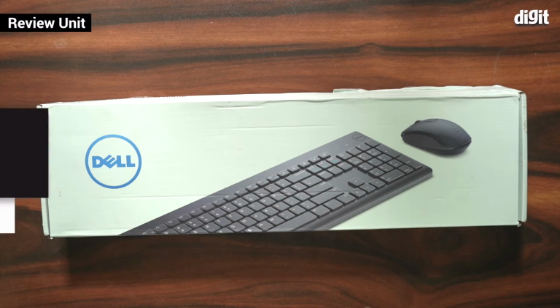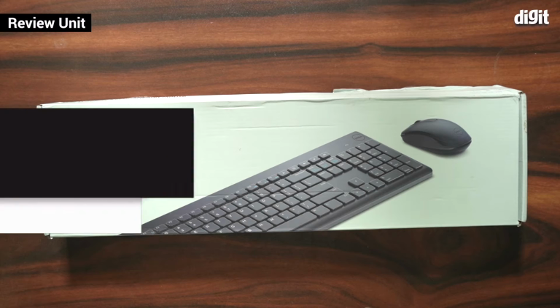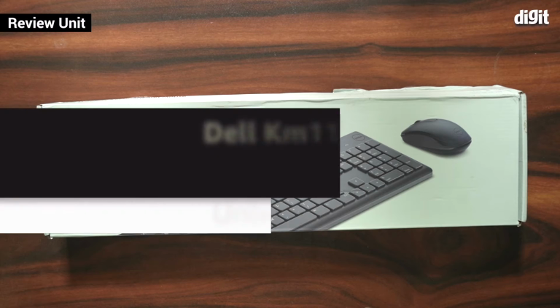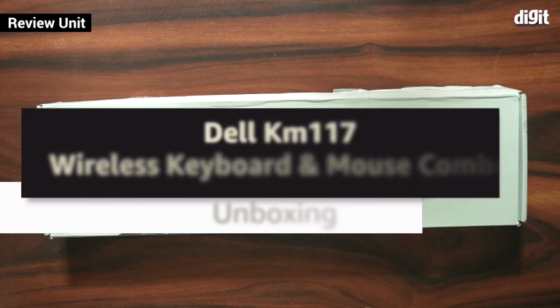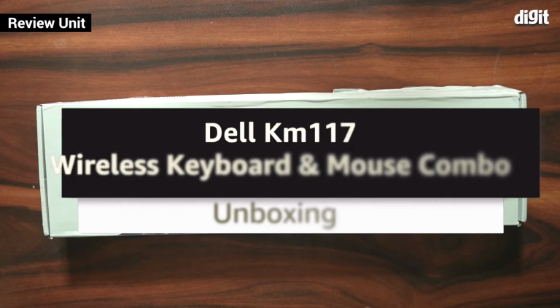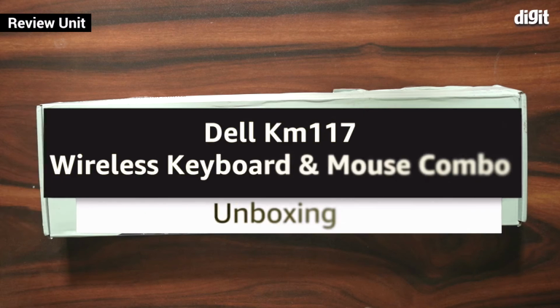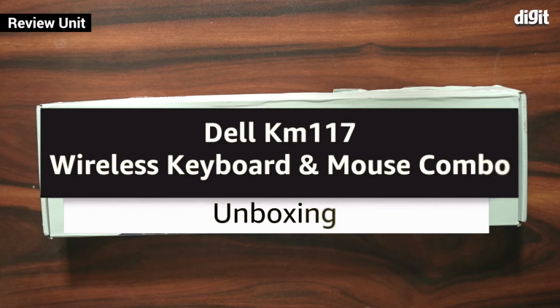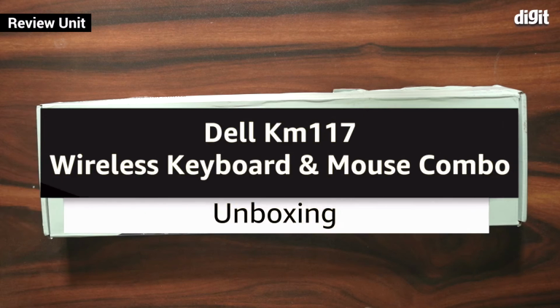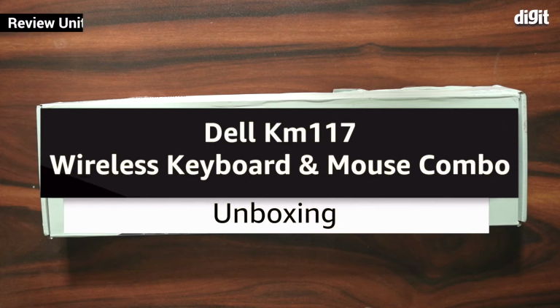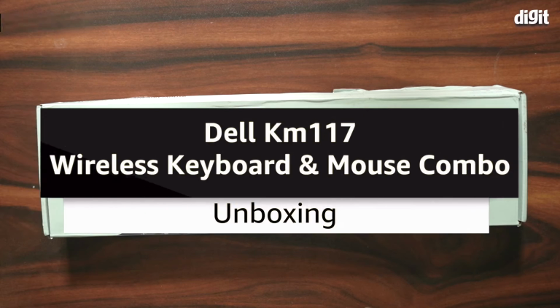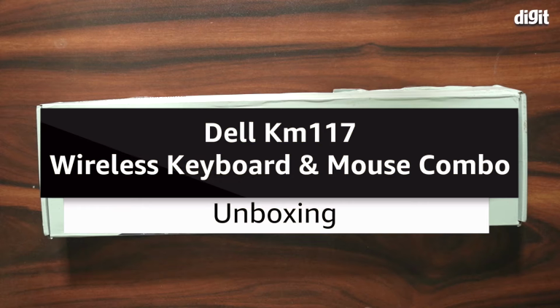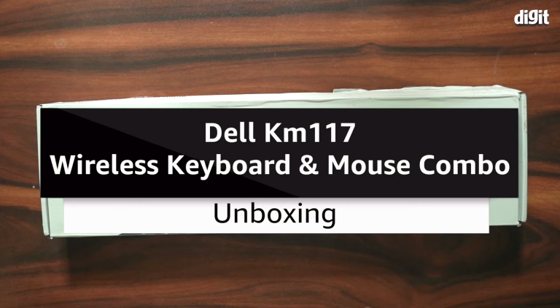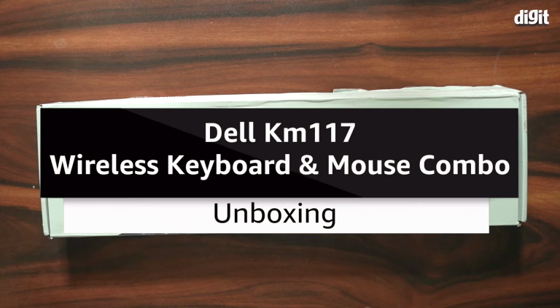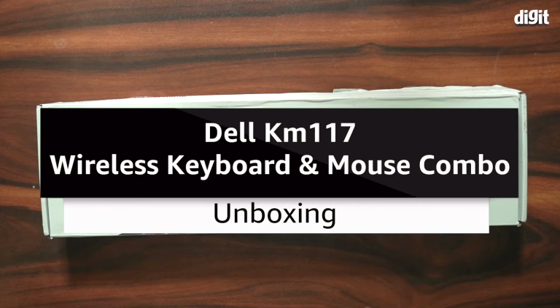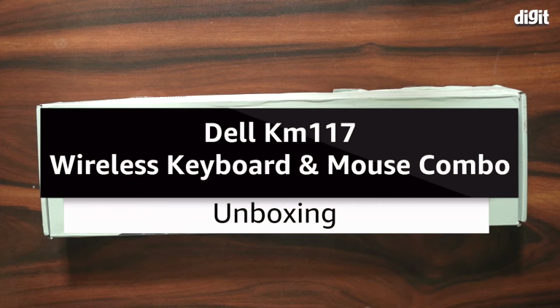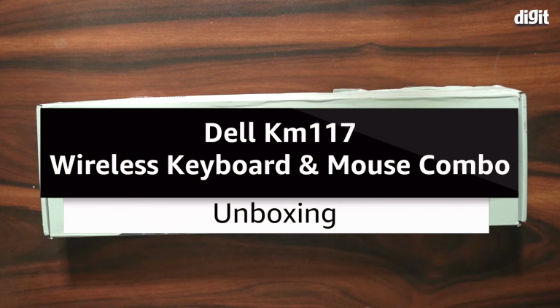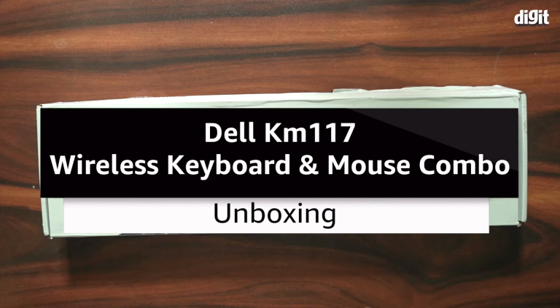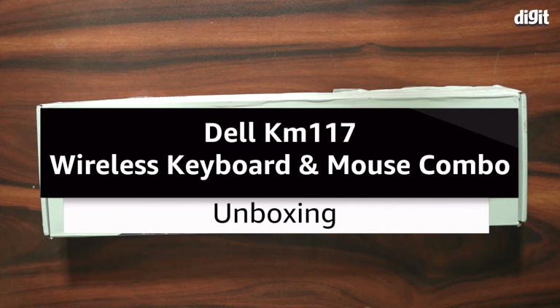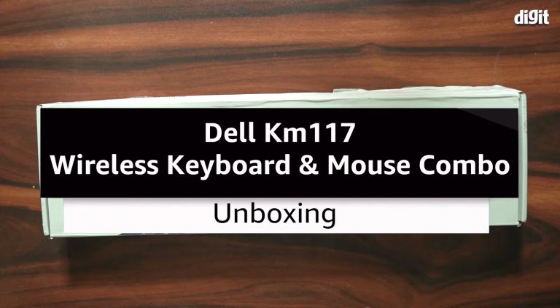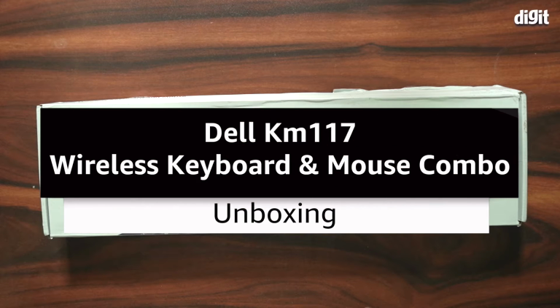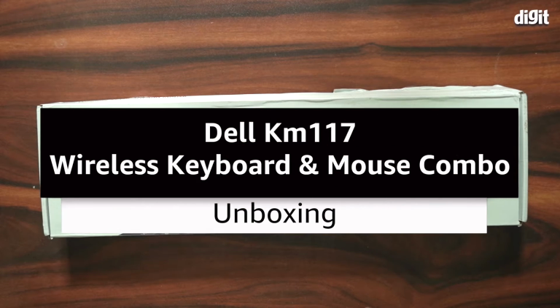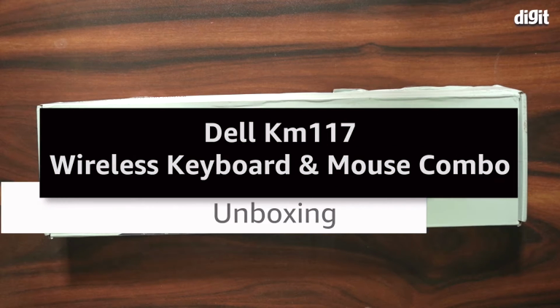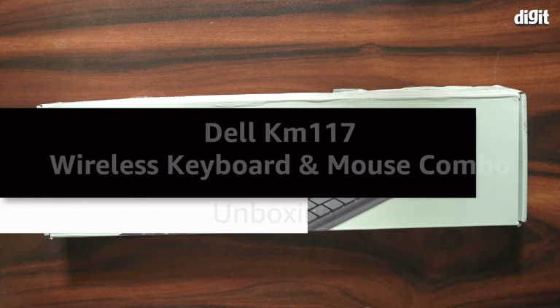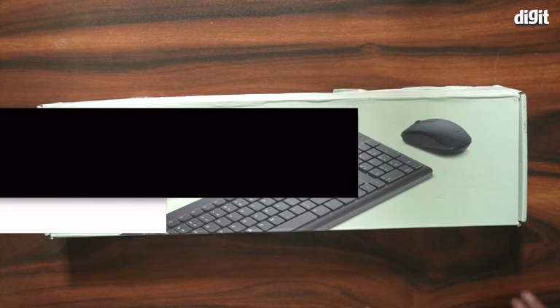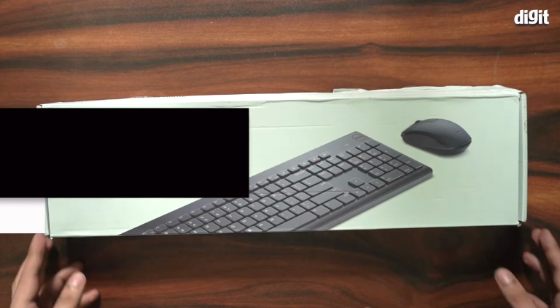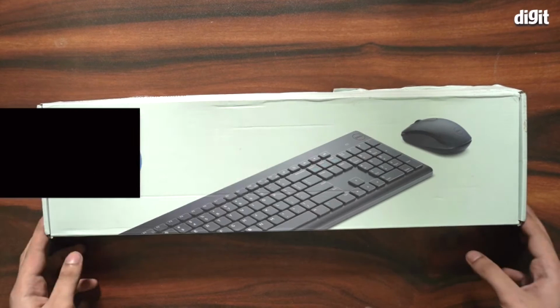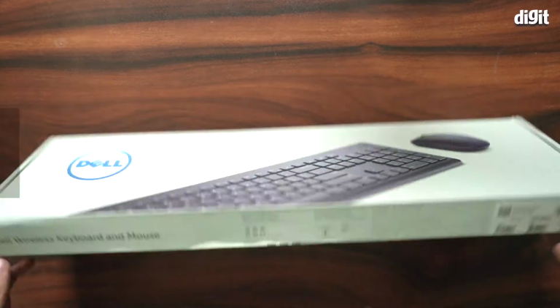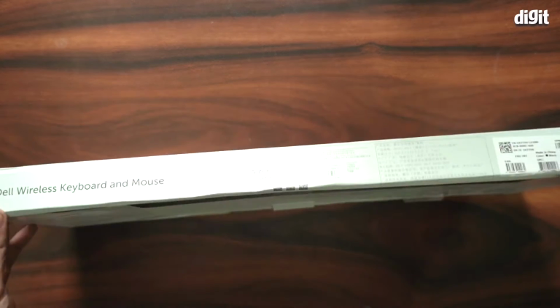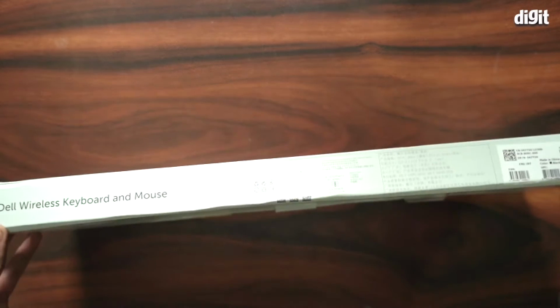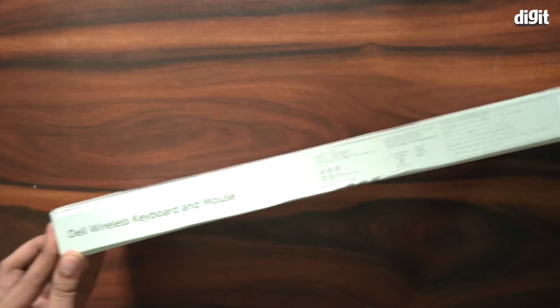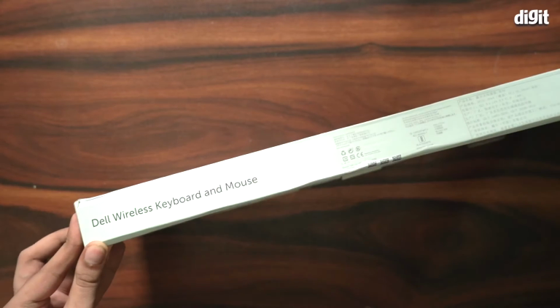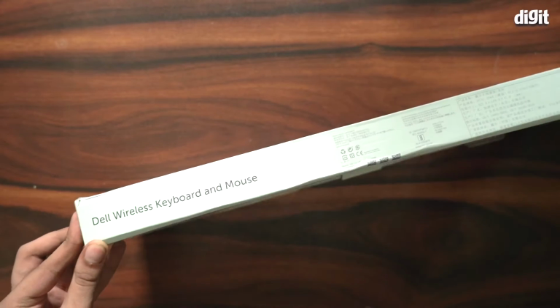Hello and welcome to the unboxing of the Dell KM117 wireless keyboard and mouse combo. There's not much information on the box, so let's just go ahead and open it up.